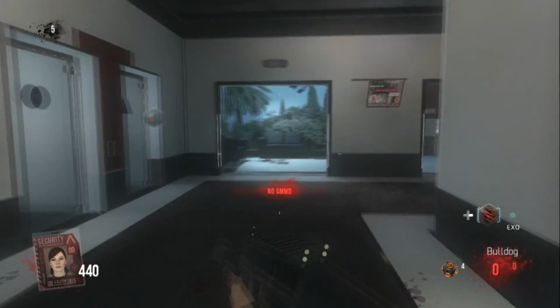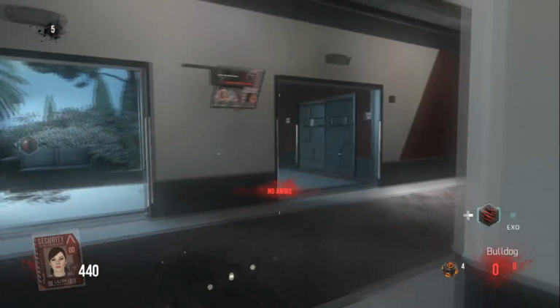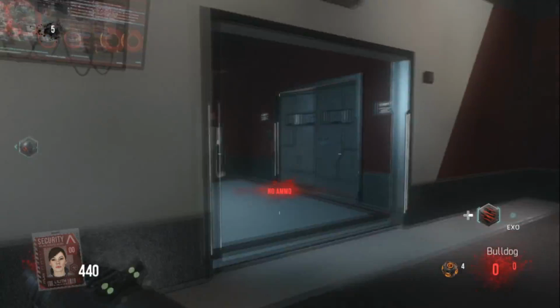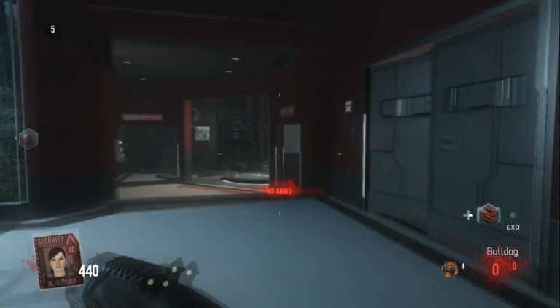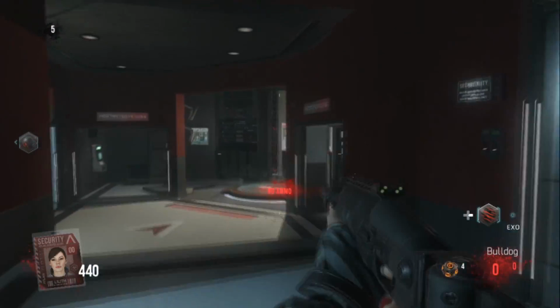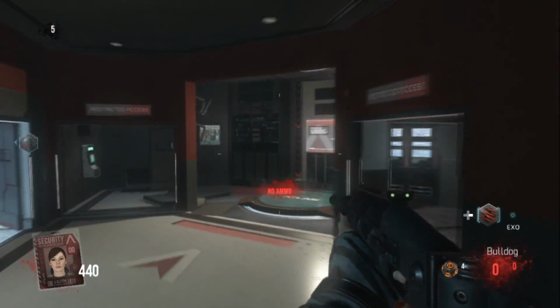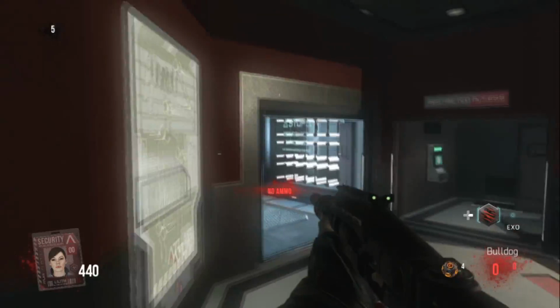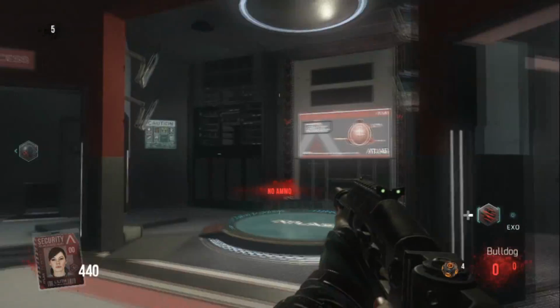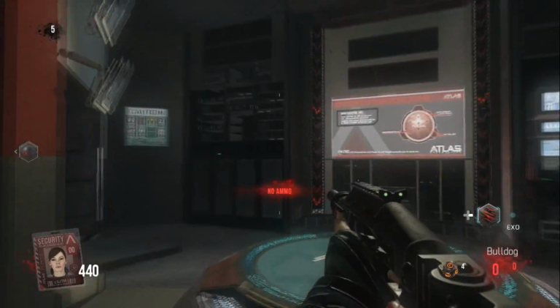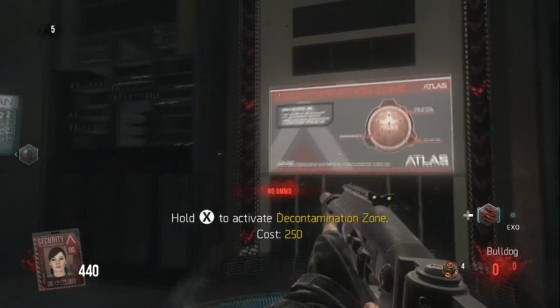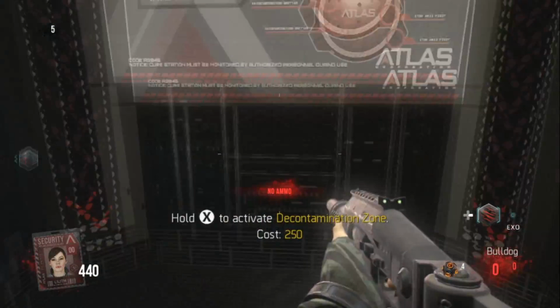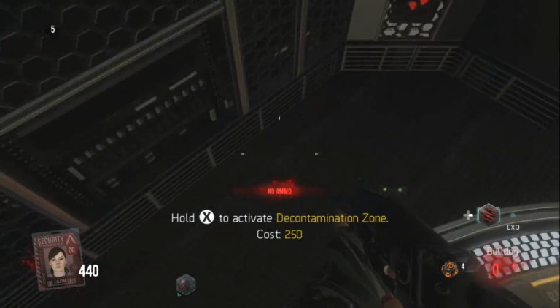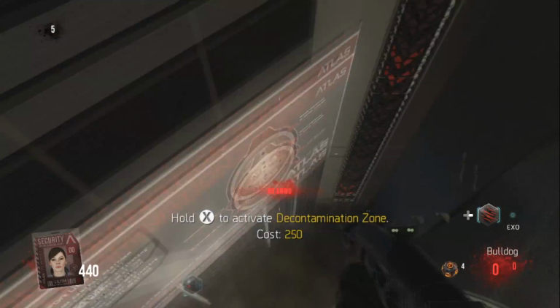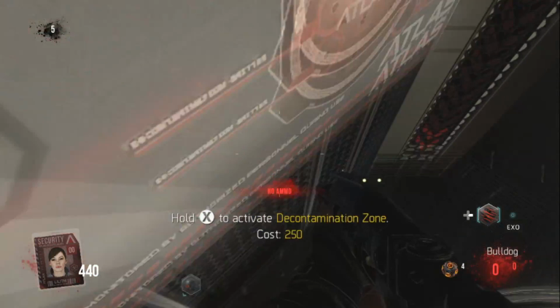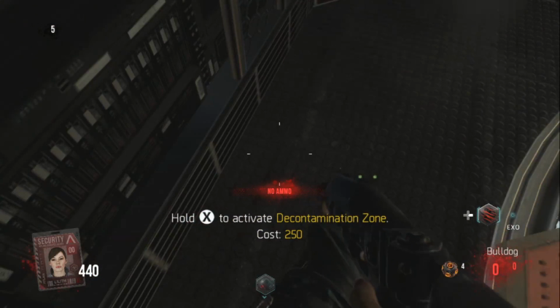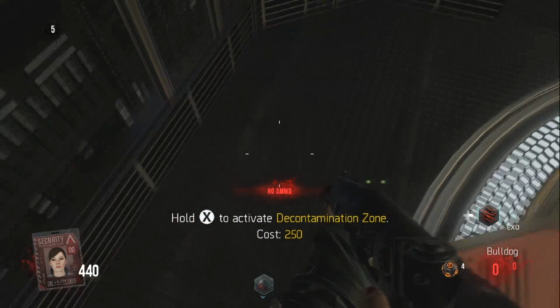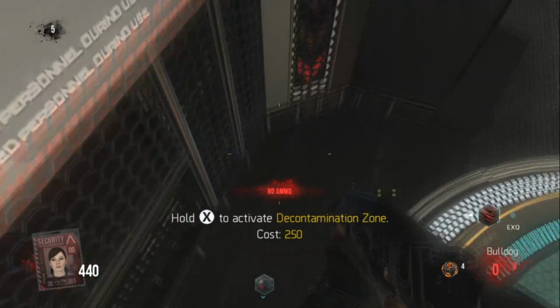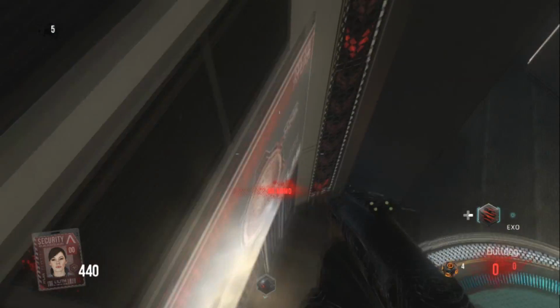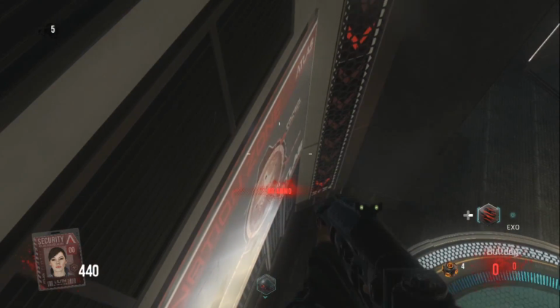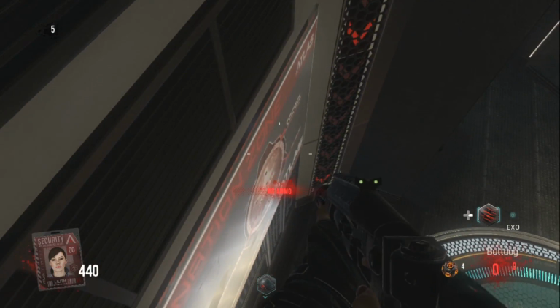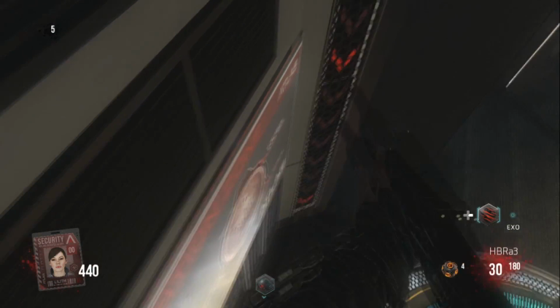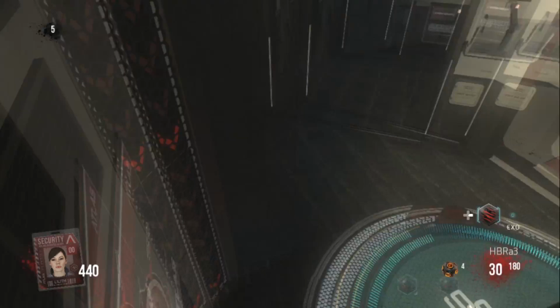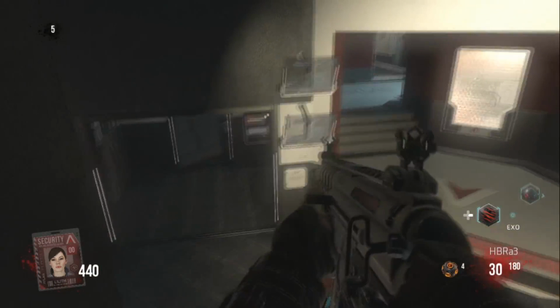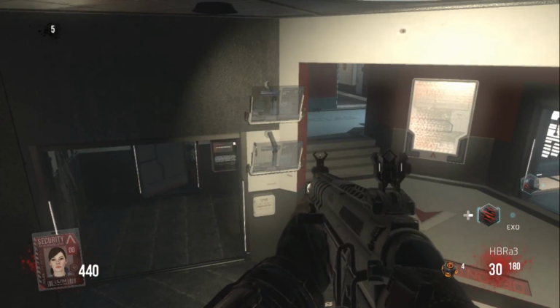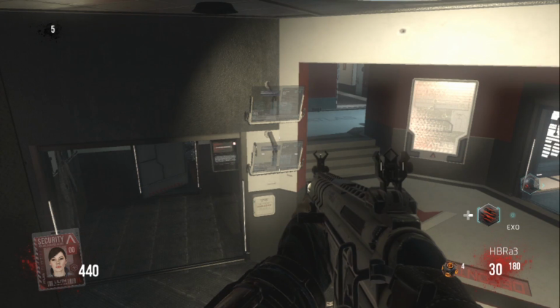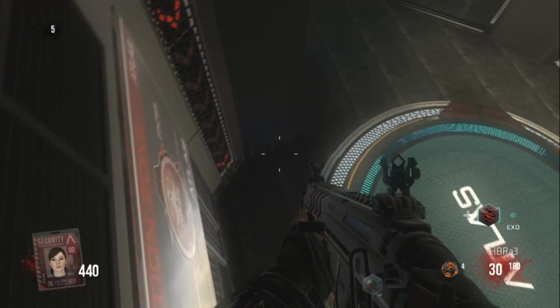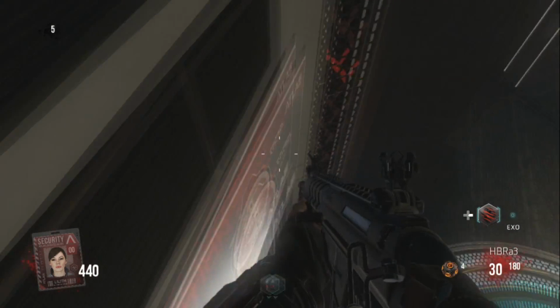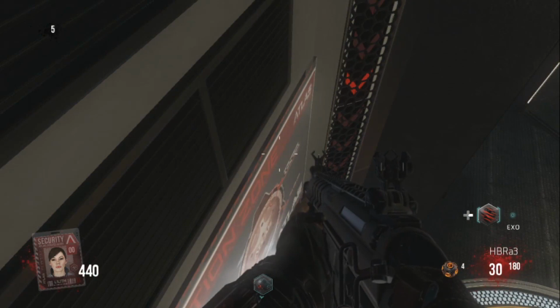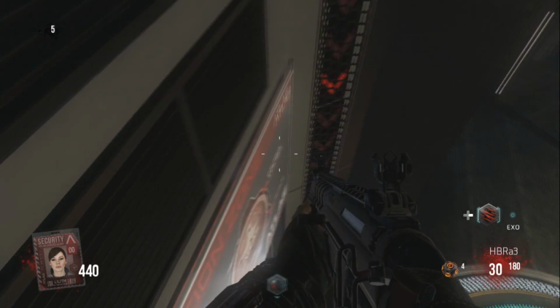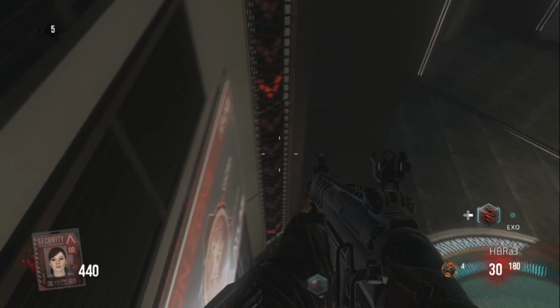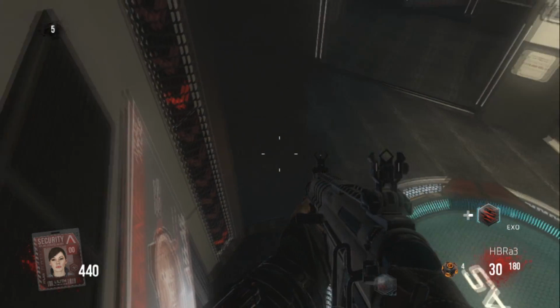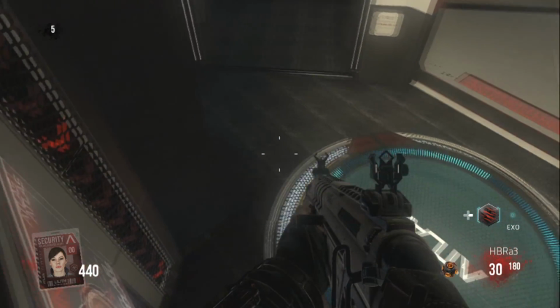Just follow where I do and there'll be a sign on the wall. To actually get onto this sign, all you want to do is double jump with the exo suit and then crouch. If you've done that correctly you'll actually land on top of the sign and they will pile up underneath you.